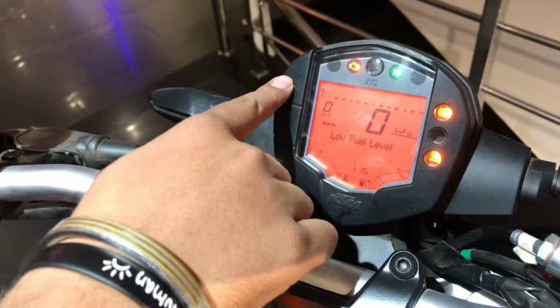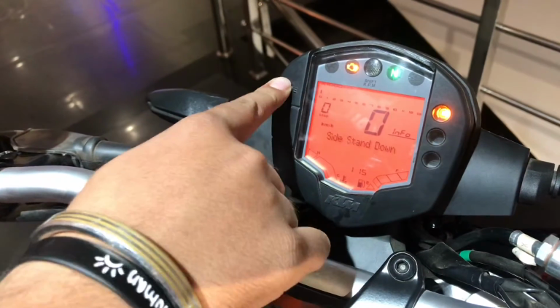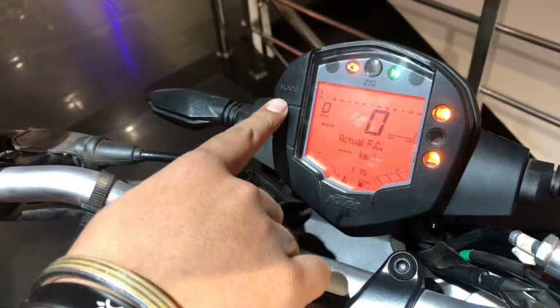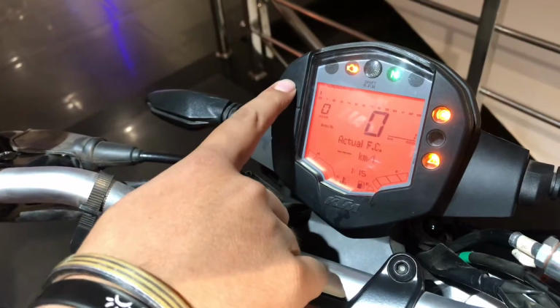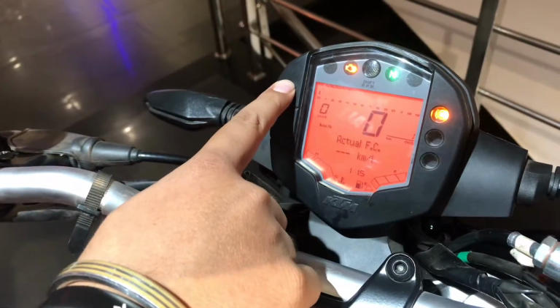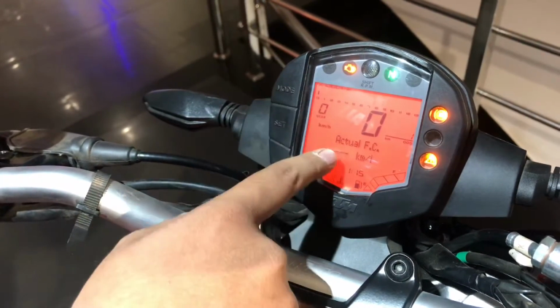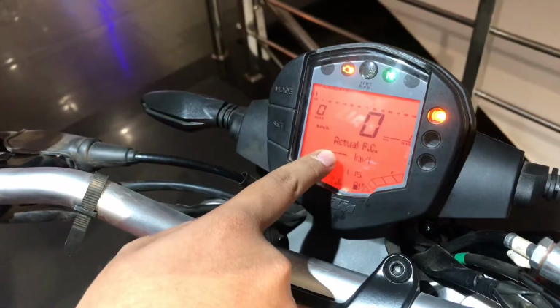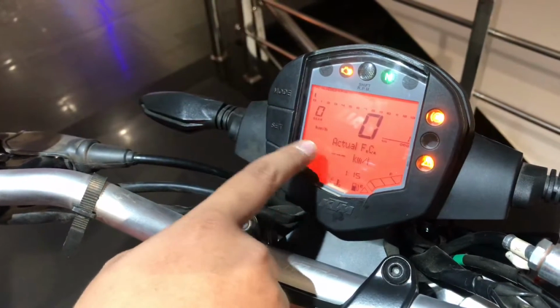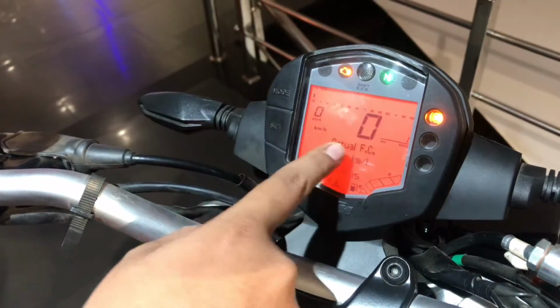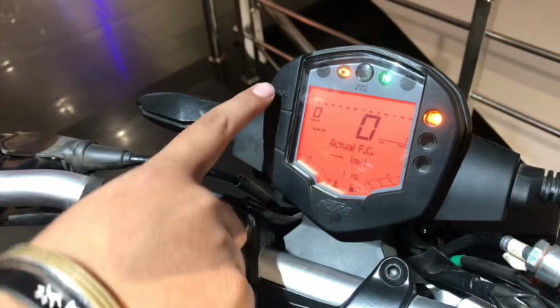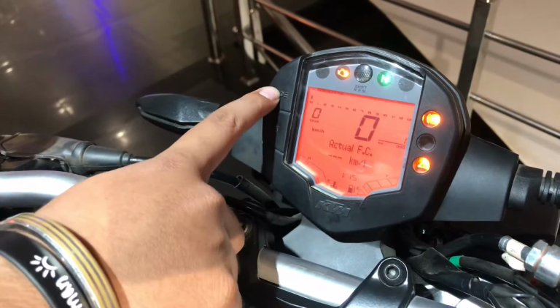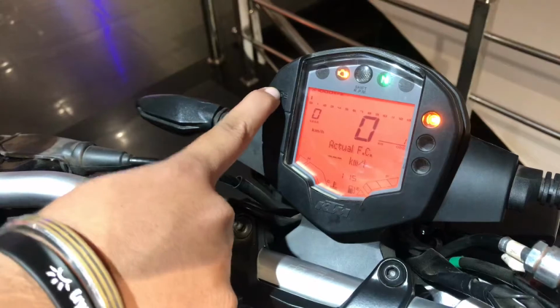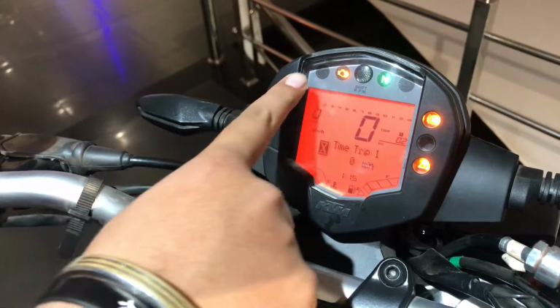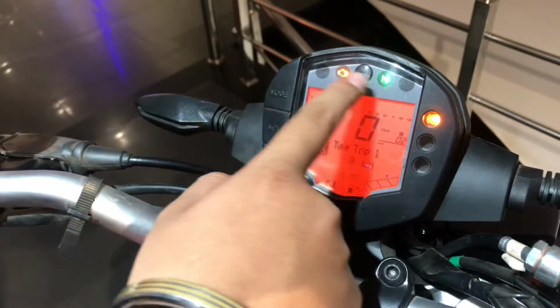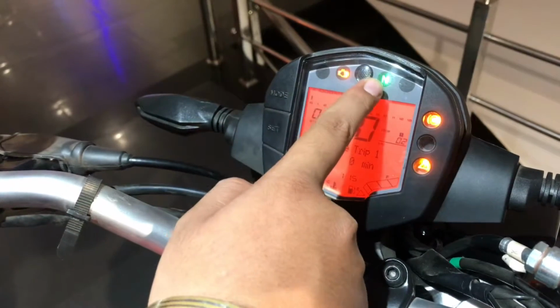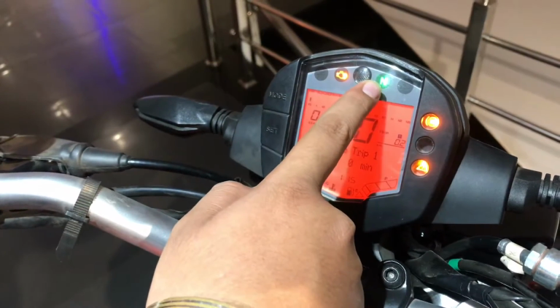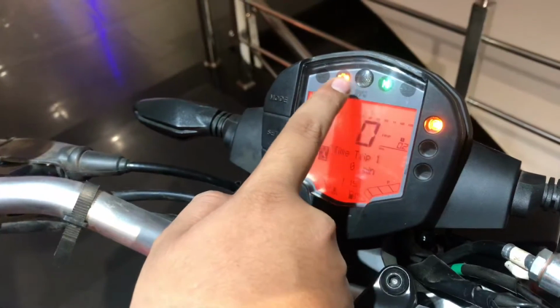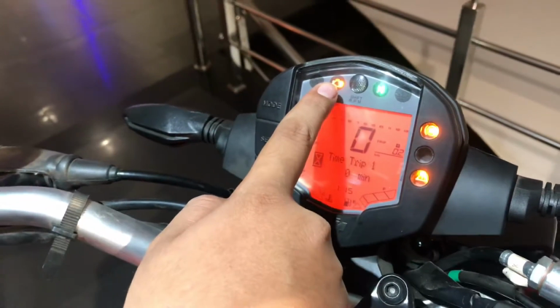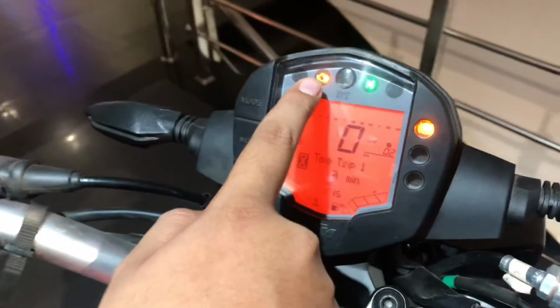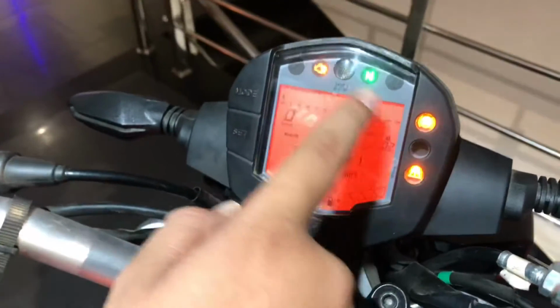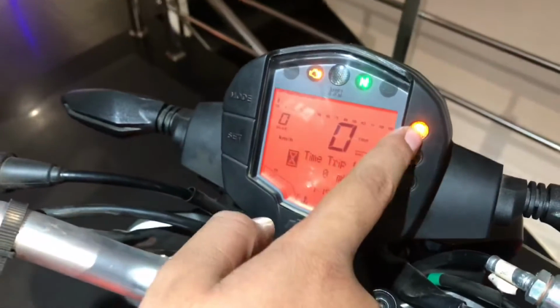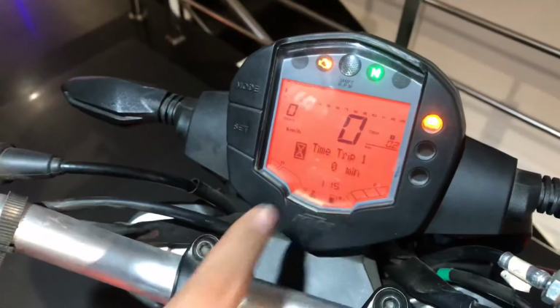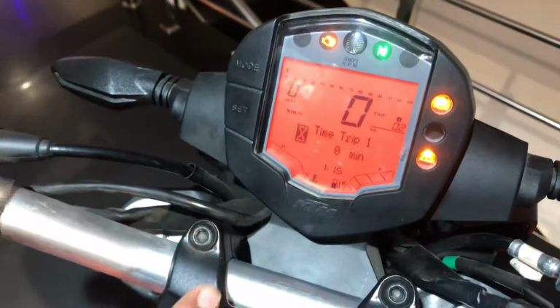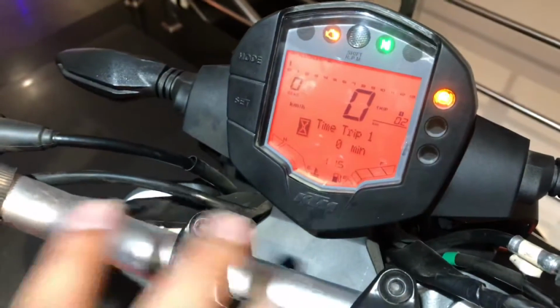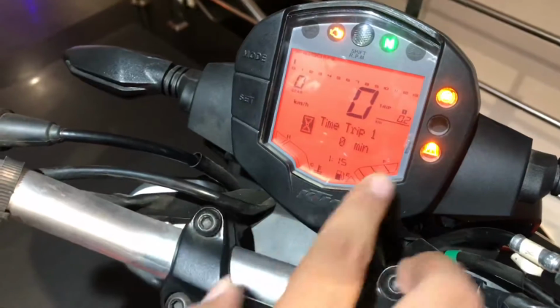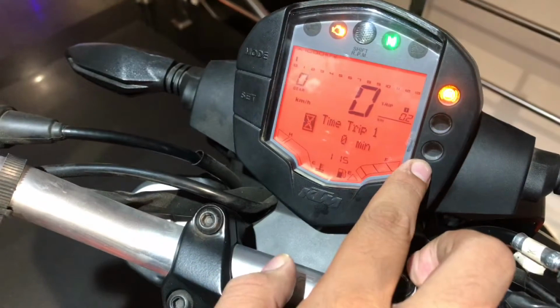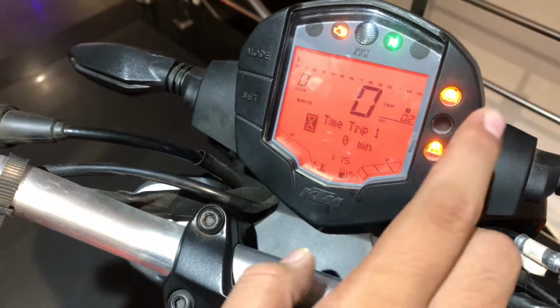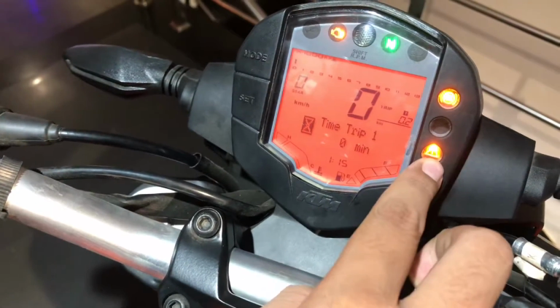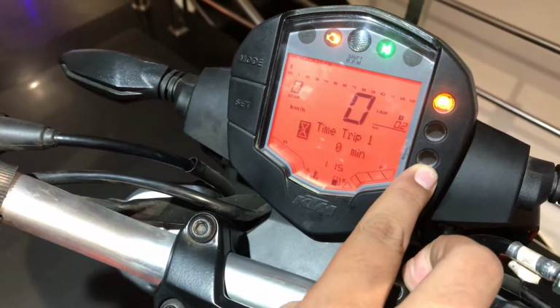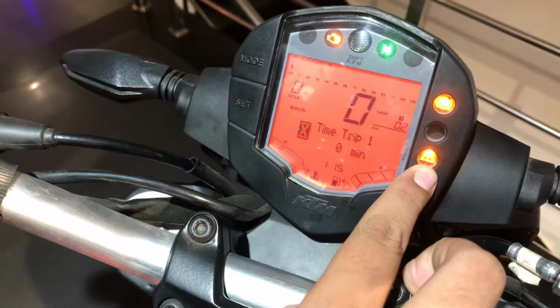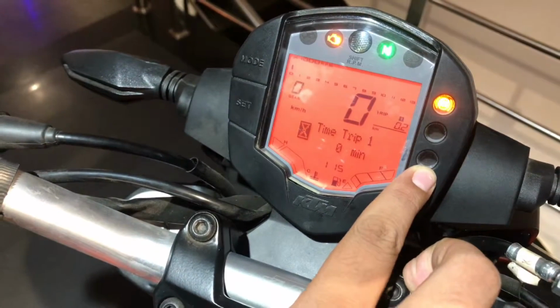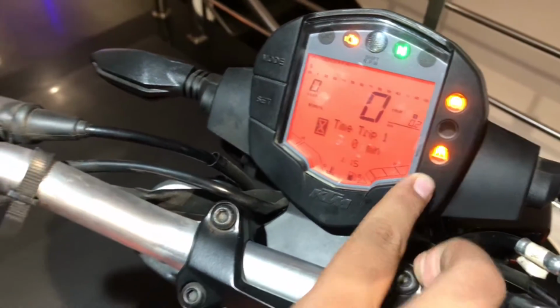You will get the gear and speed indication and RPM on the display. You can change the mode from here. There is also a real kilometres readout.